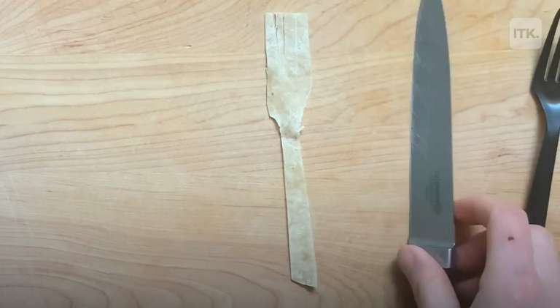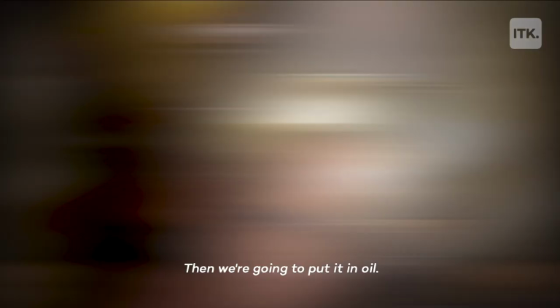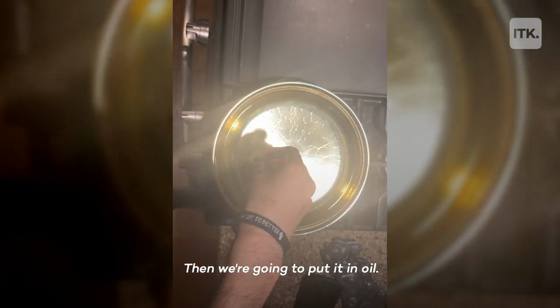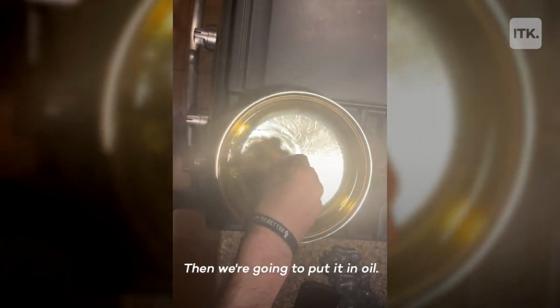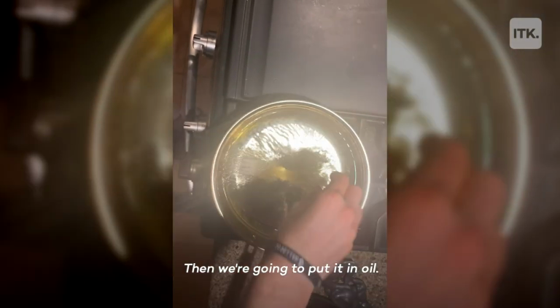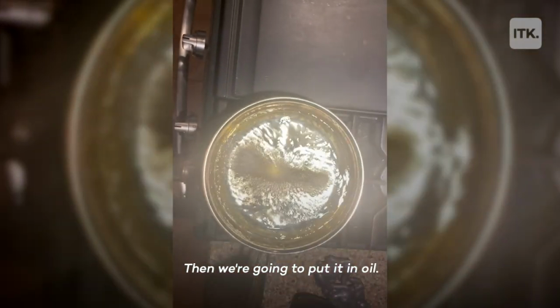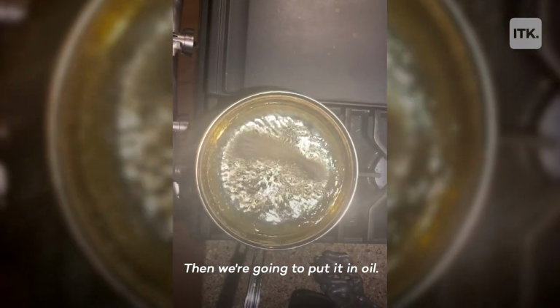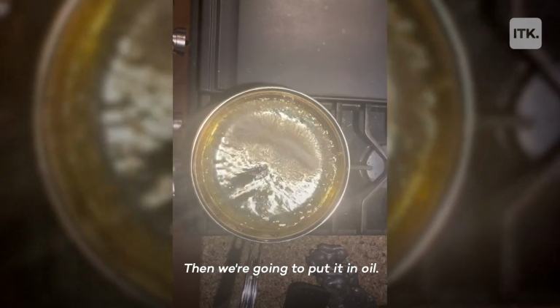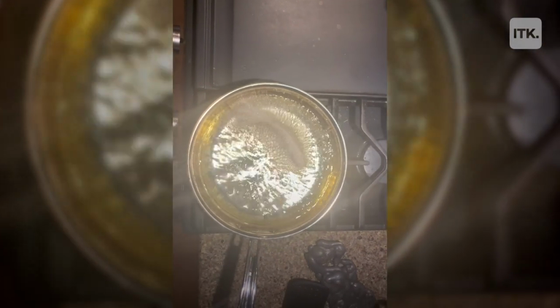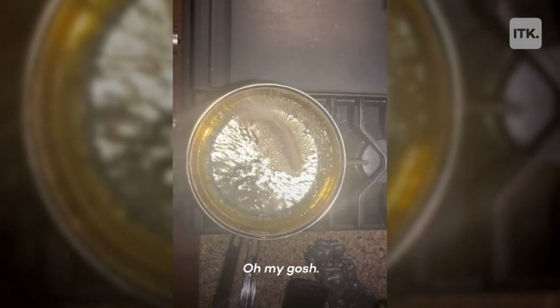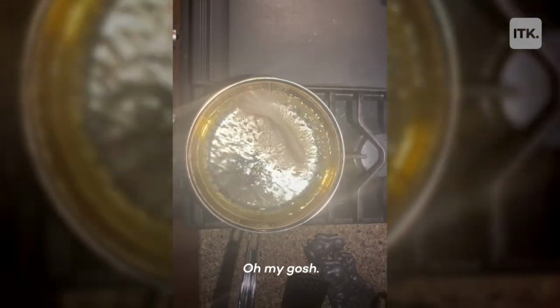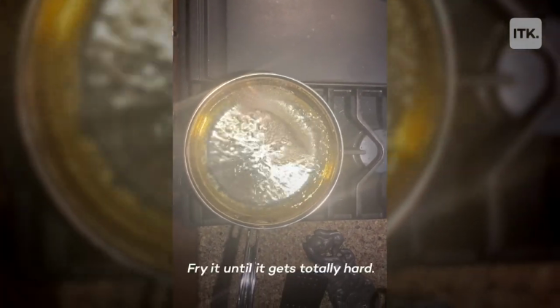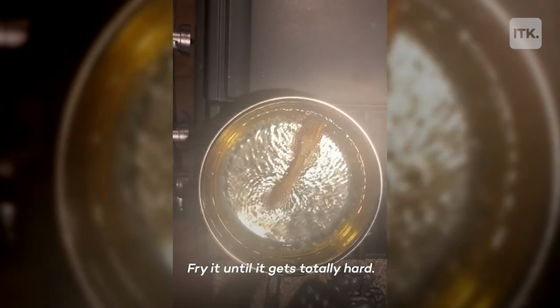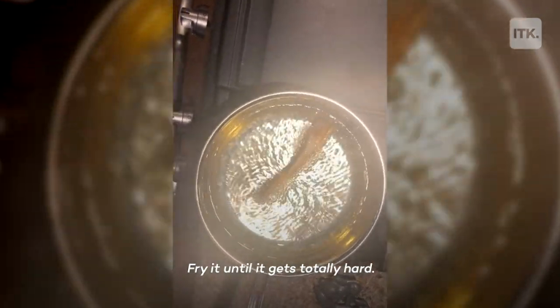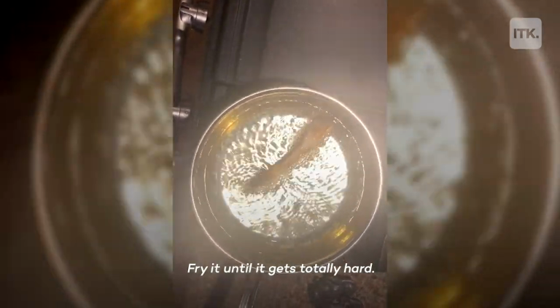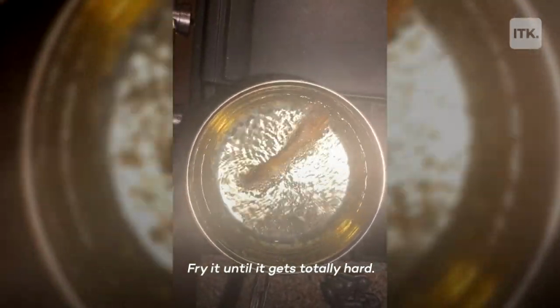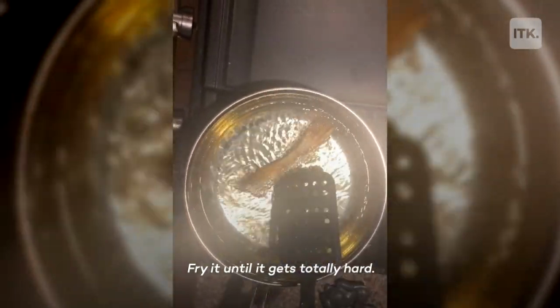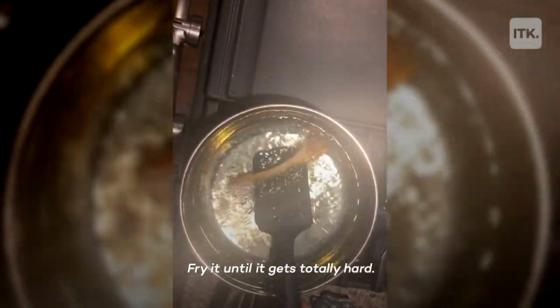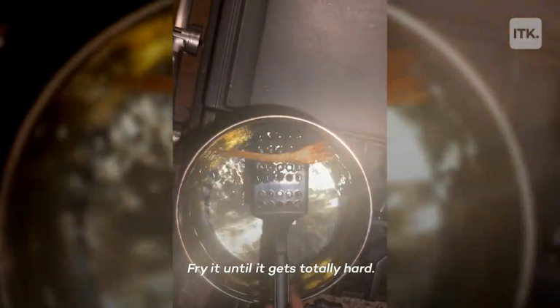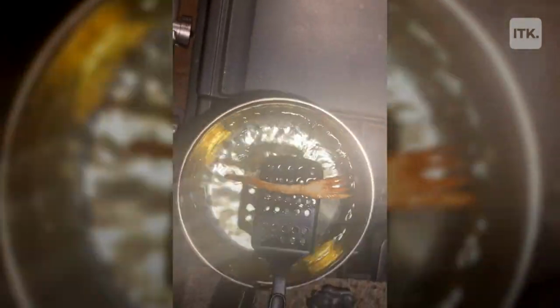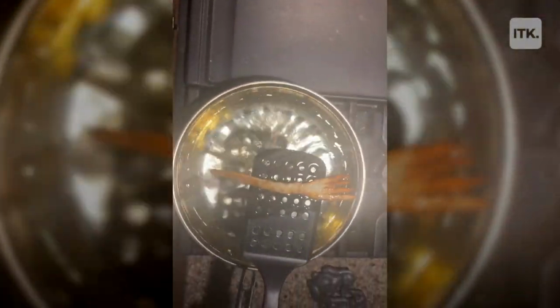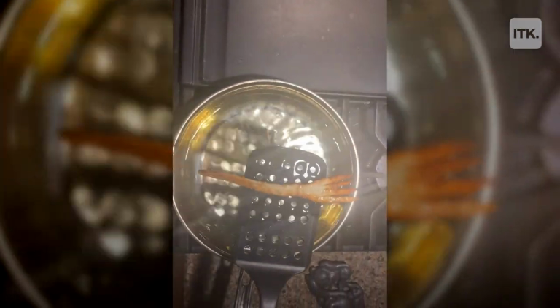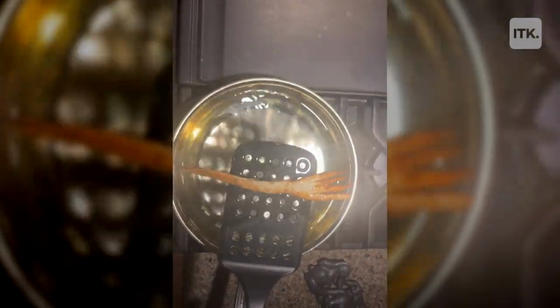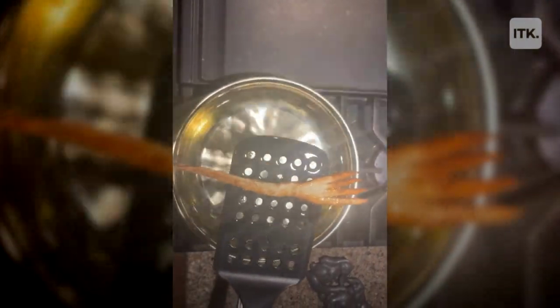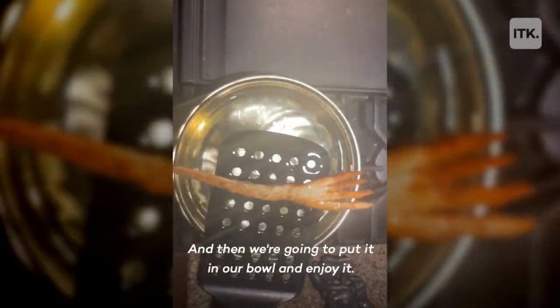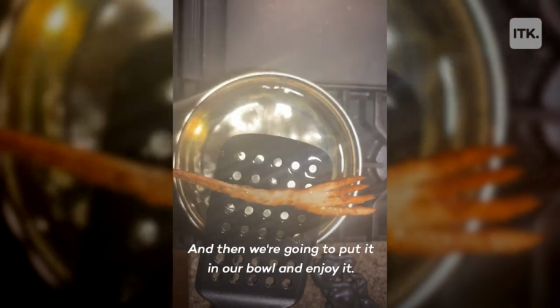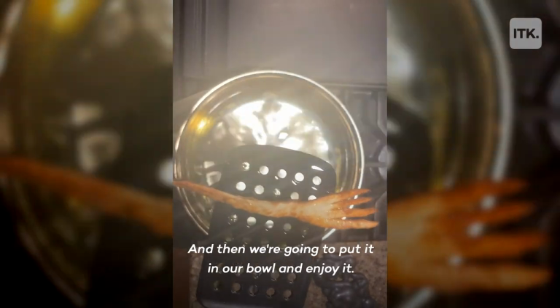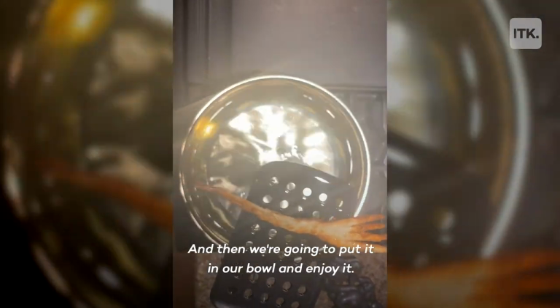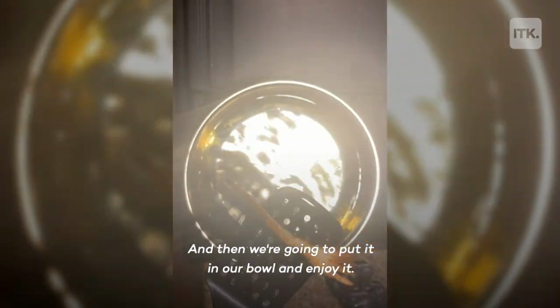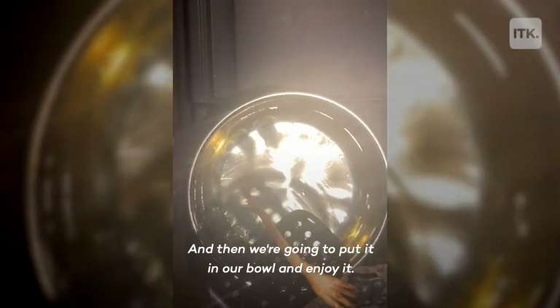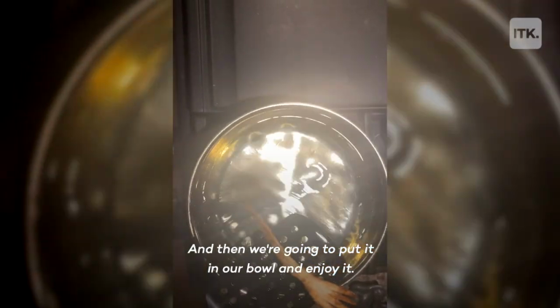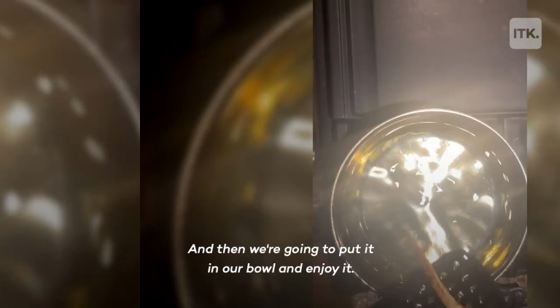And we're going to put it in oil. Oh my gosh — fried until it gets totally hard. And then we're going to put it in our bowl and enjoy it.